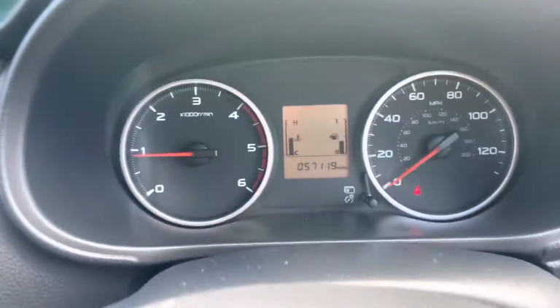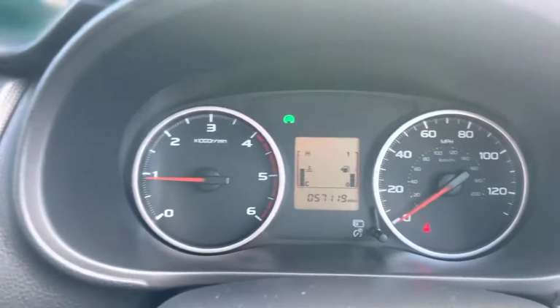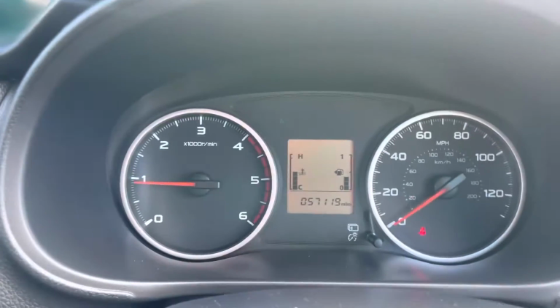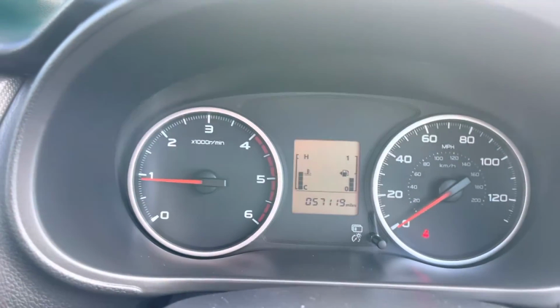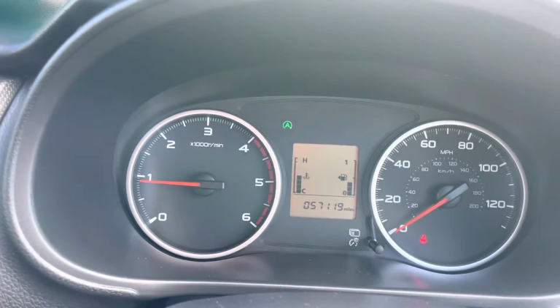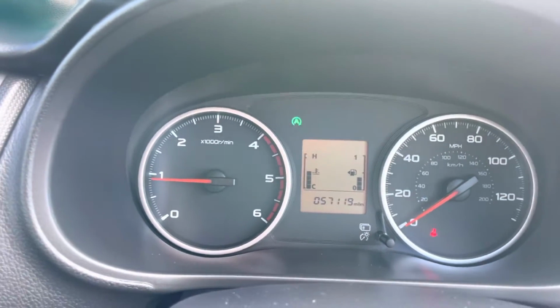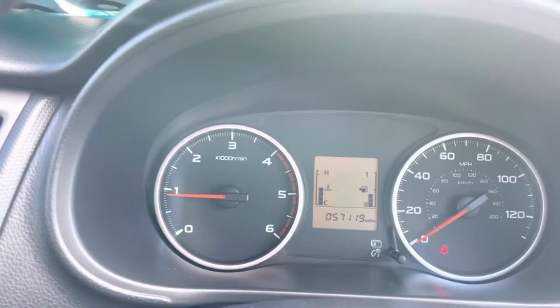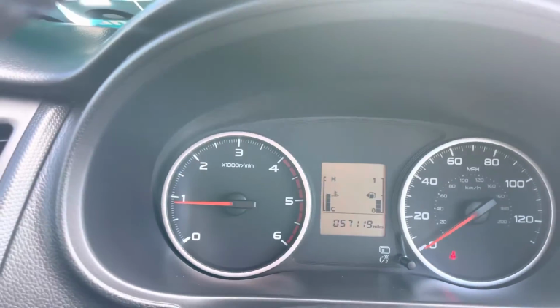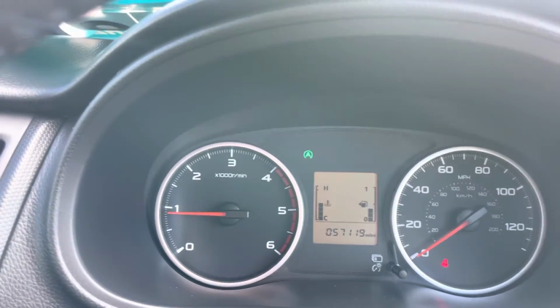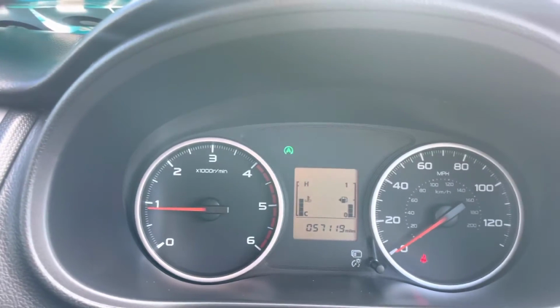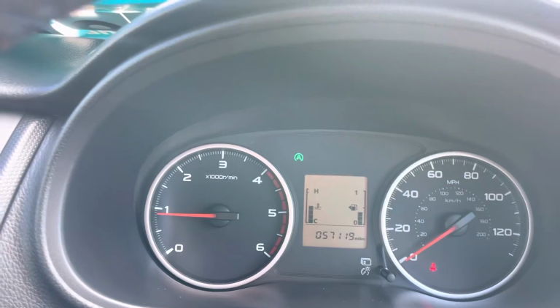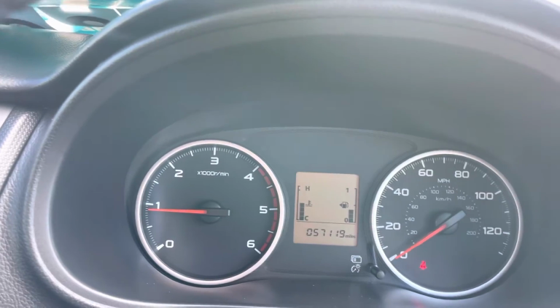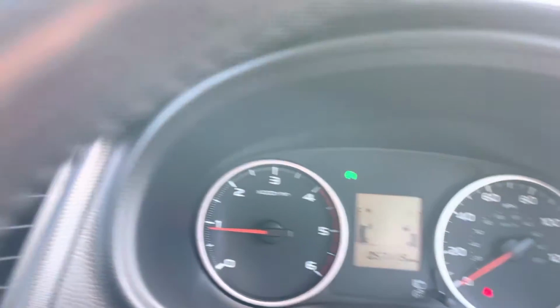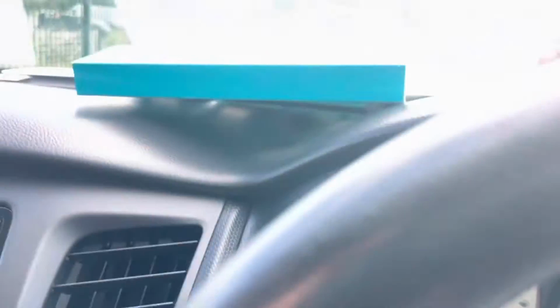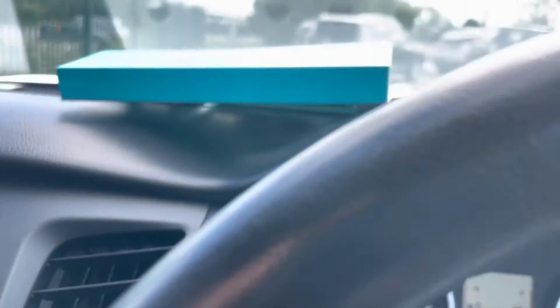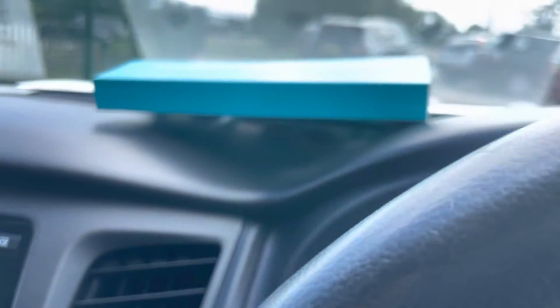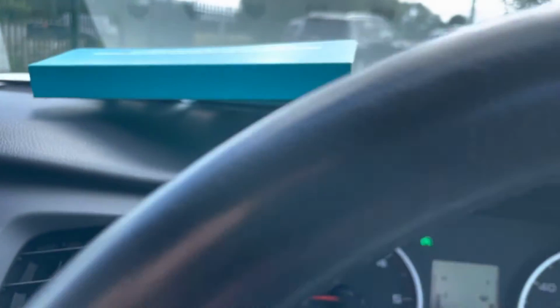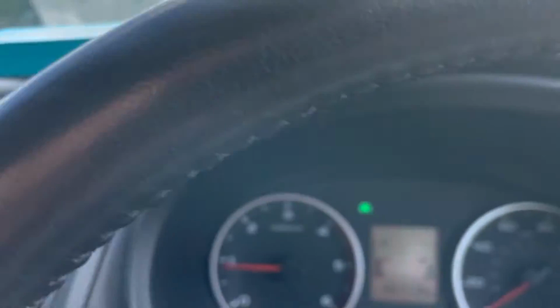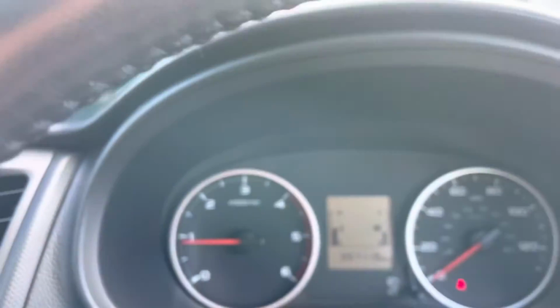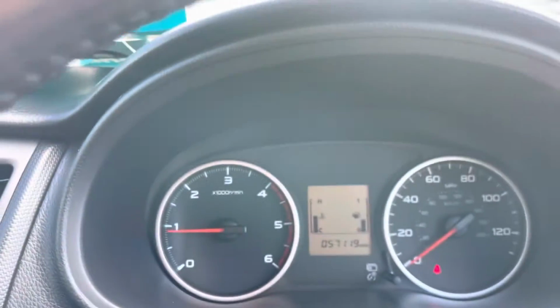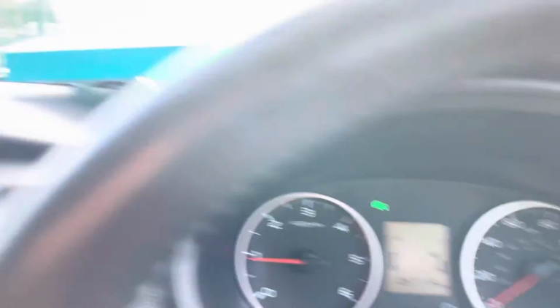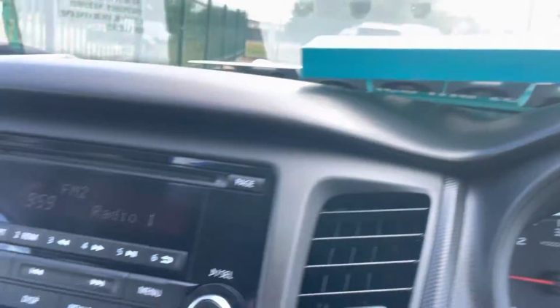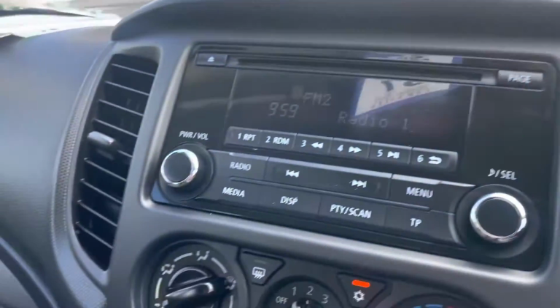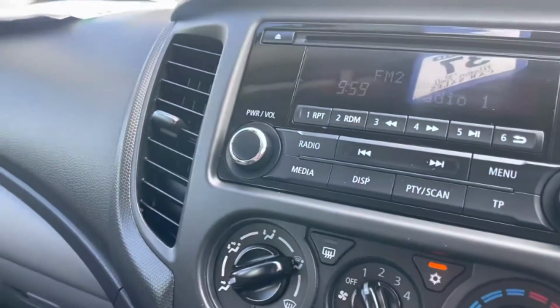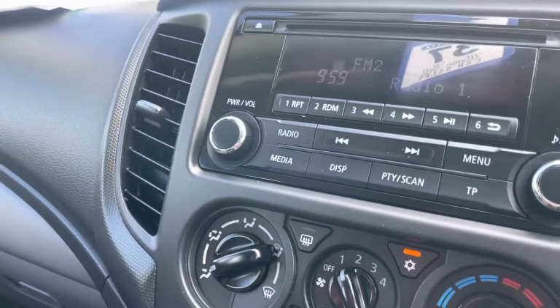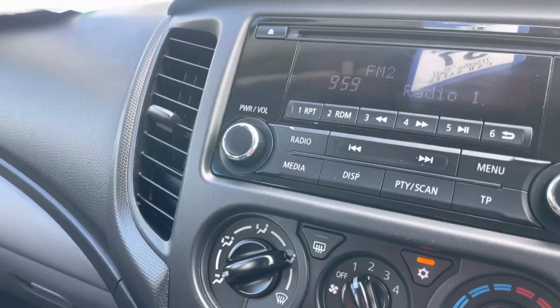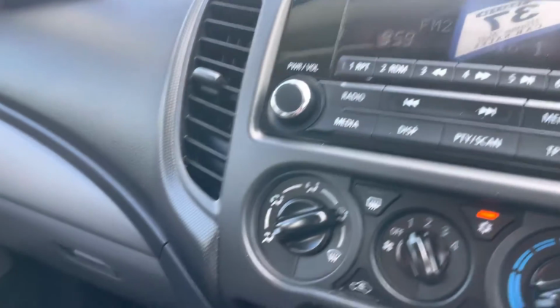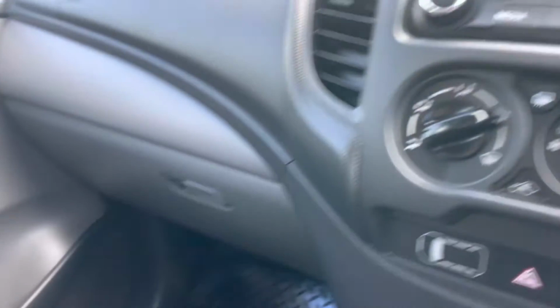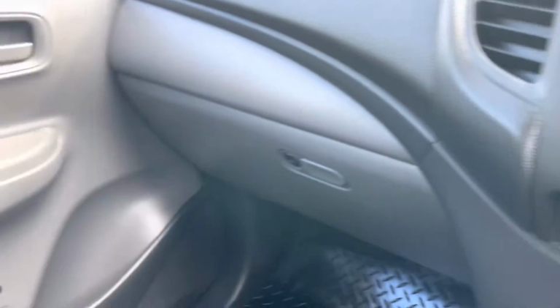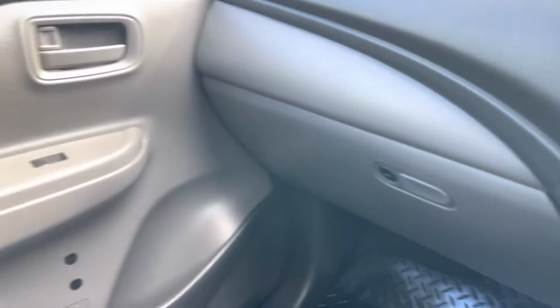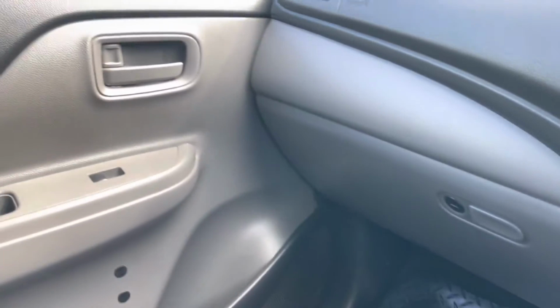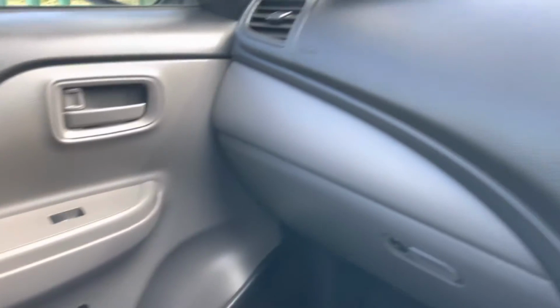That's covered 57,000 miles. Will come fully serviced, fully MOT'd, fuel in, warranty and breakdown cover, 12 months breakdown cover, valet — everything.